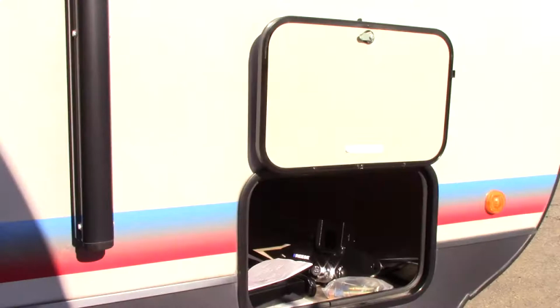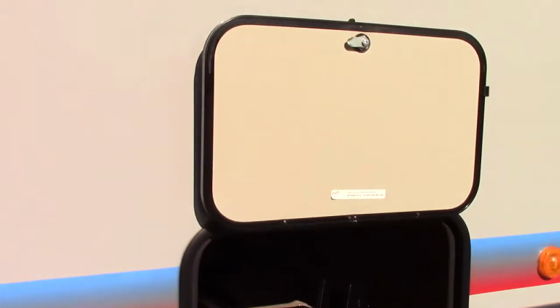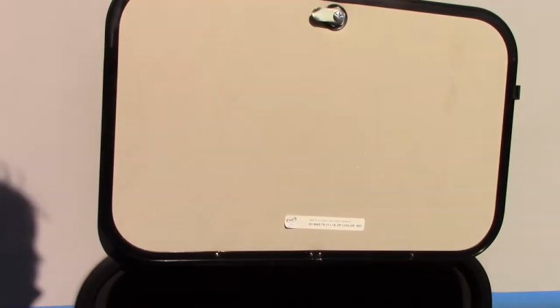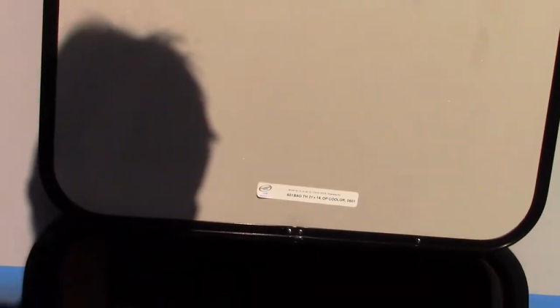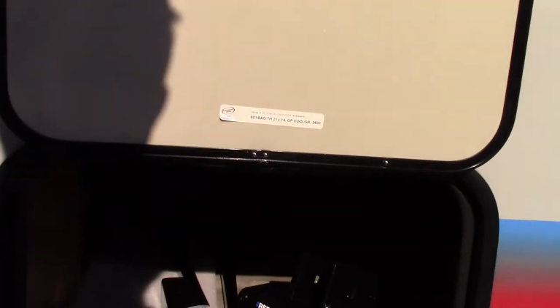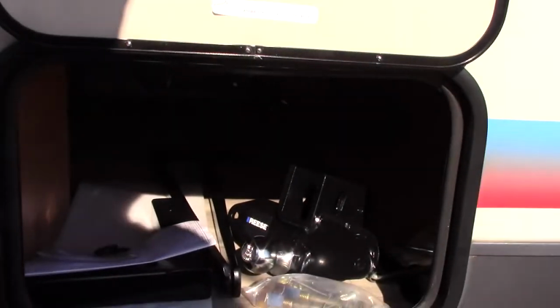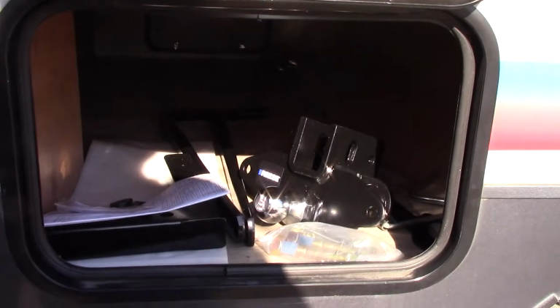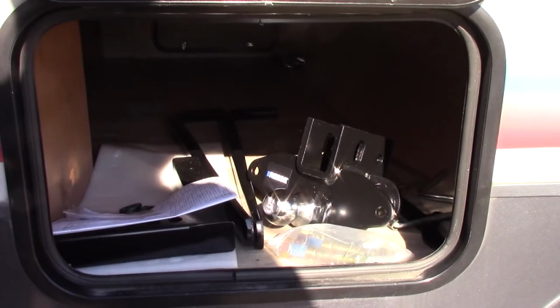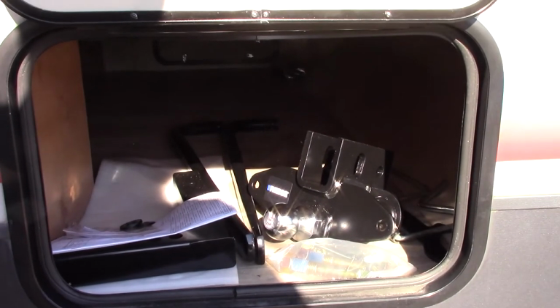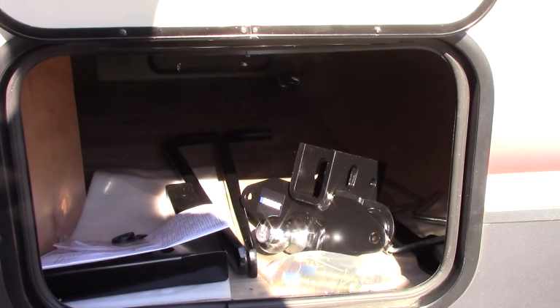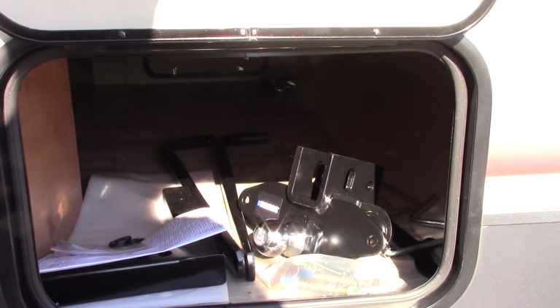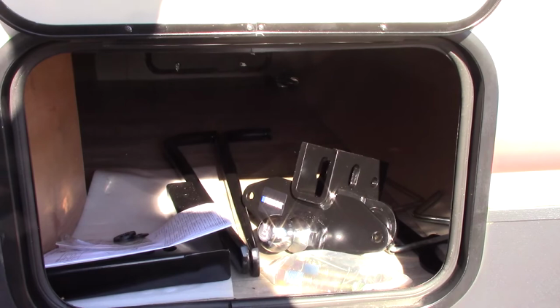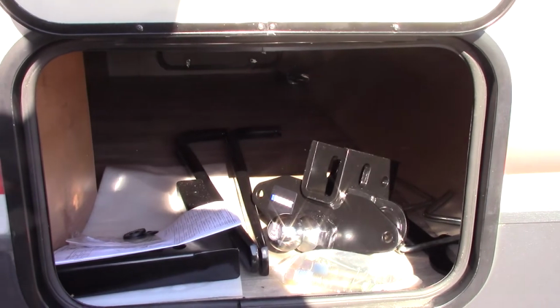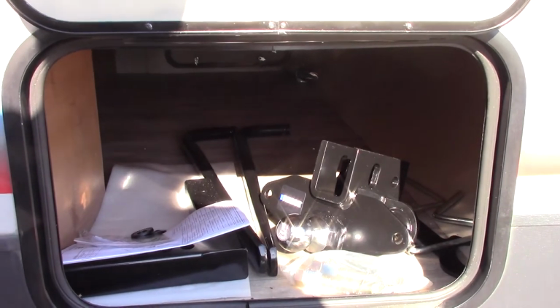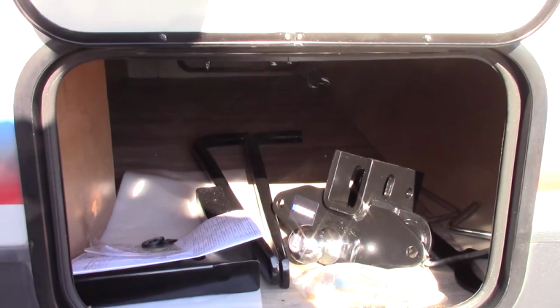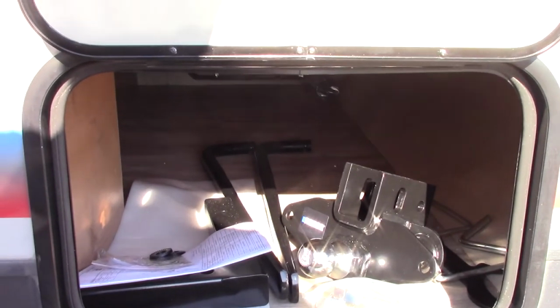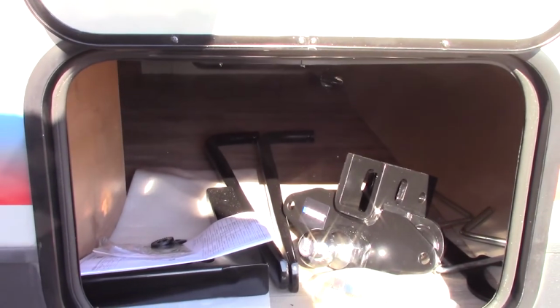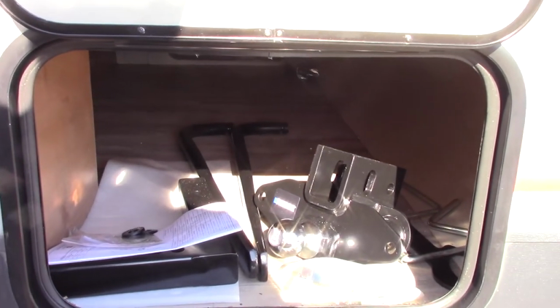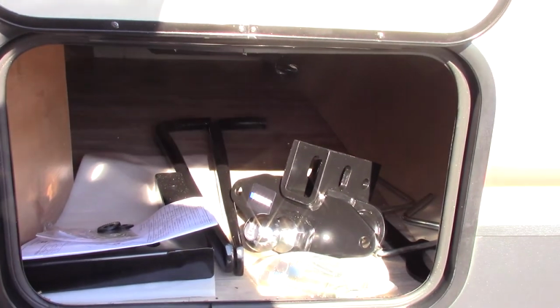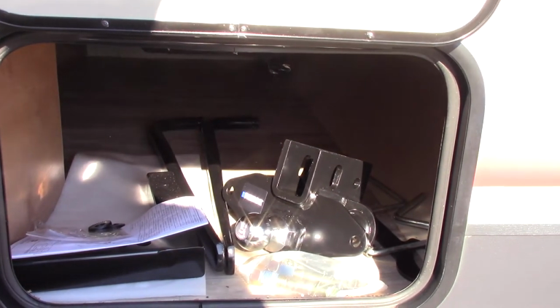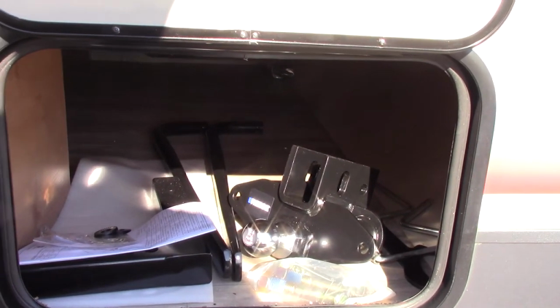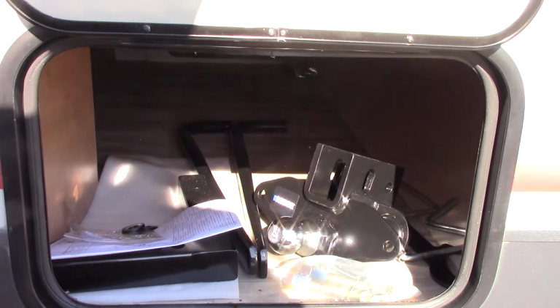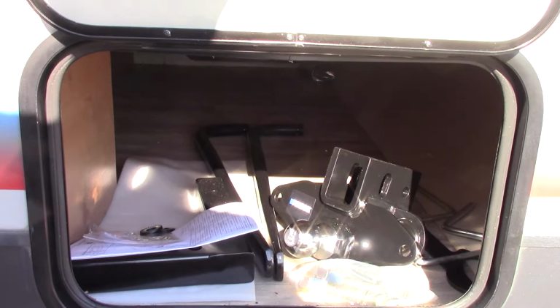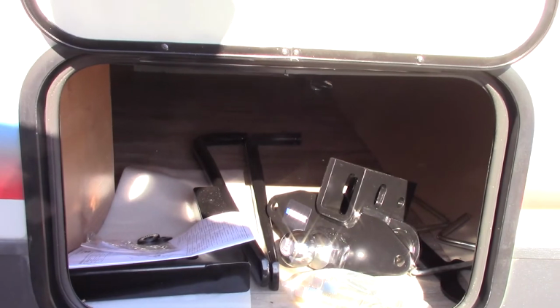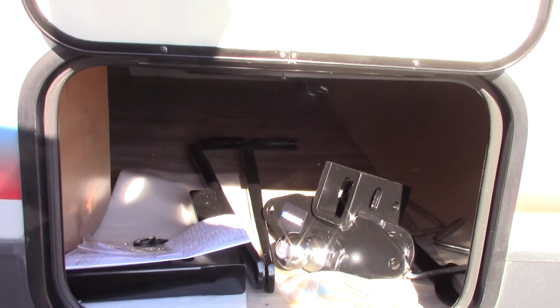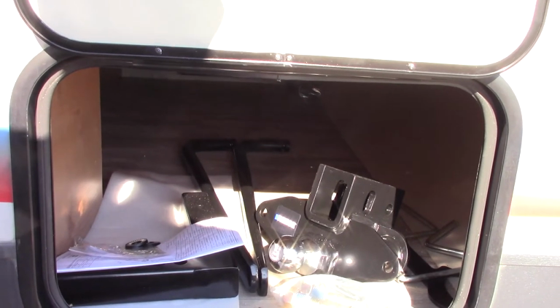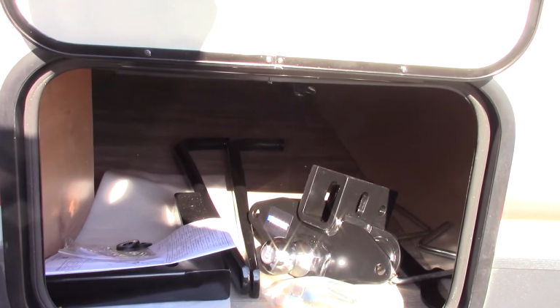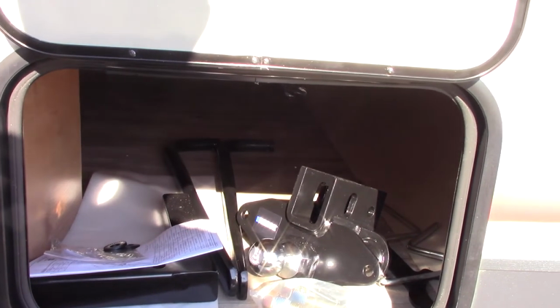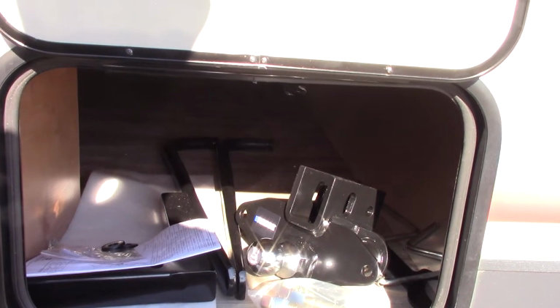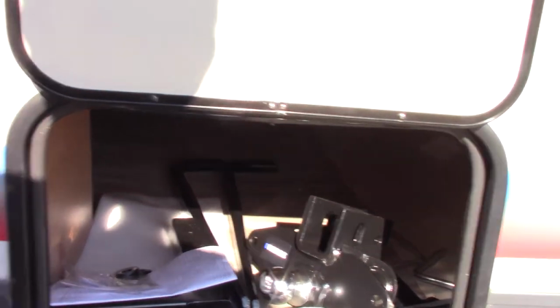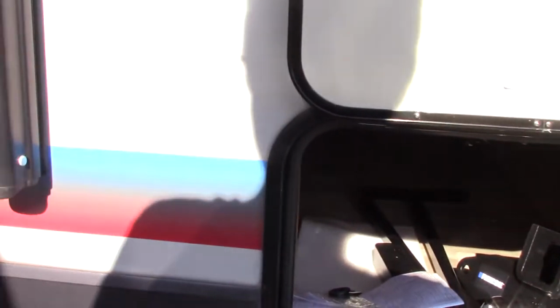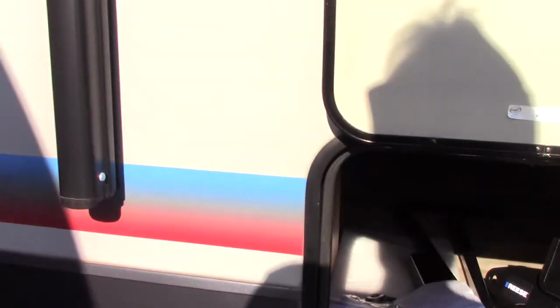Your hitch — we will show you how it works when you get here to pick it up, so we're going to walk you through that. It's a Reese Pro Series hitch, so it's more than adequate for this trailer. It's a good hitch.